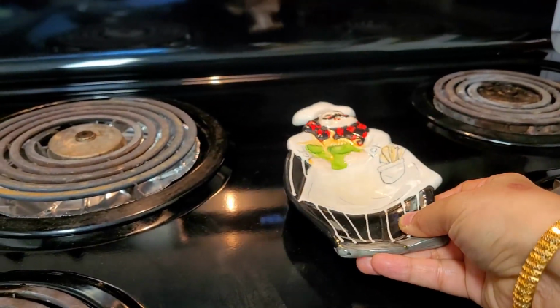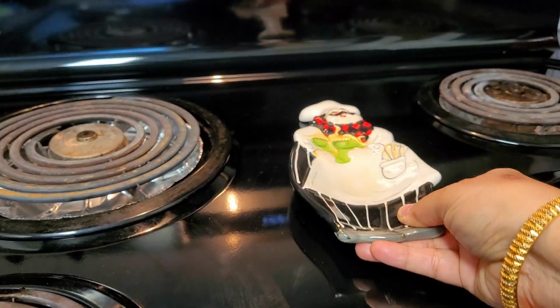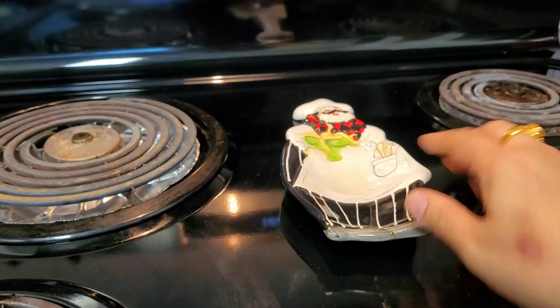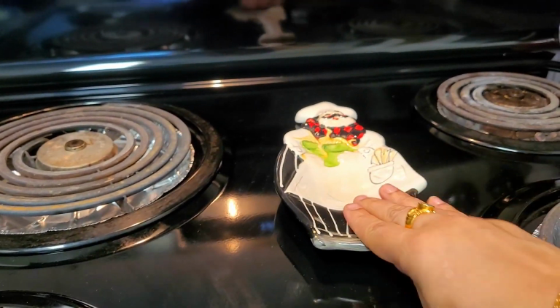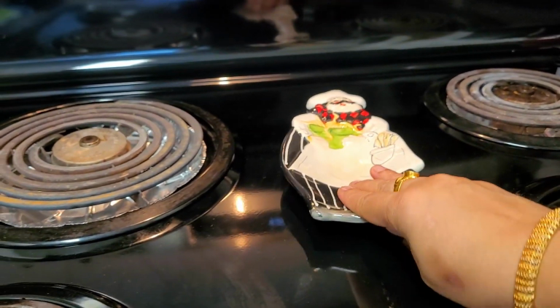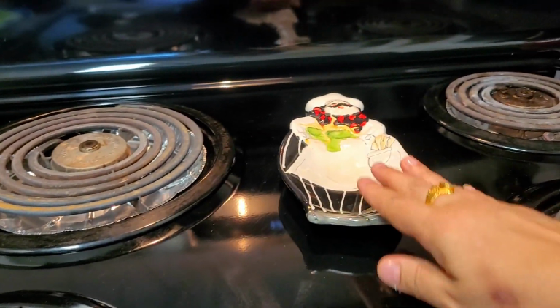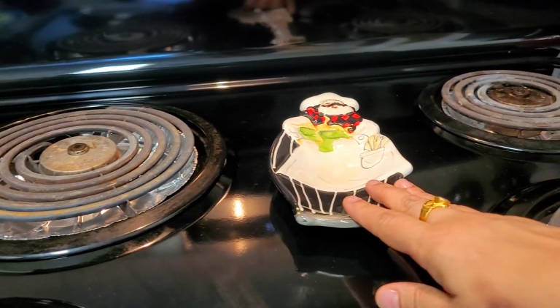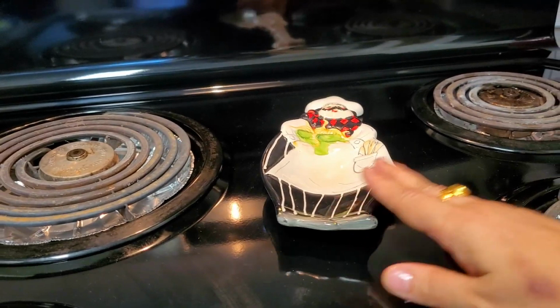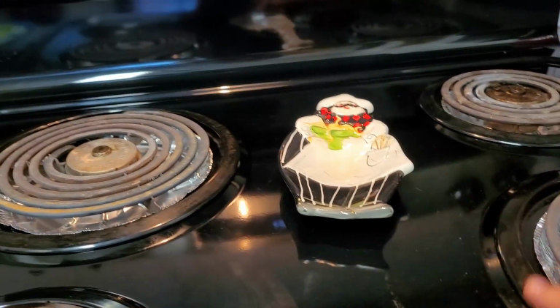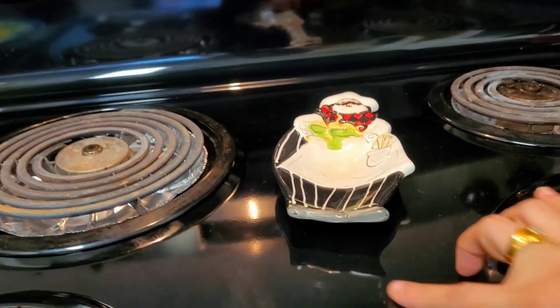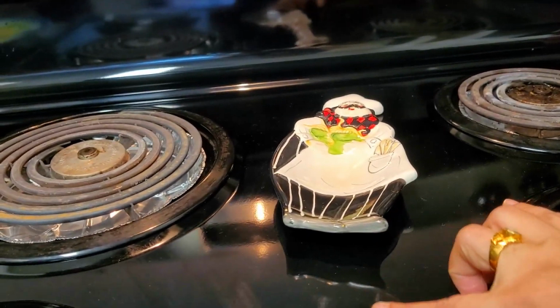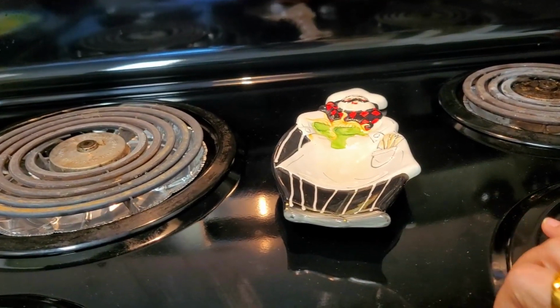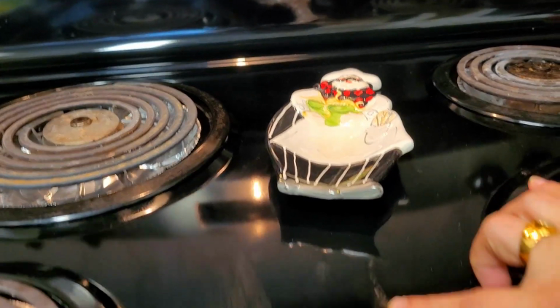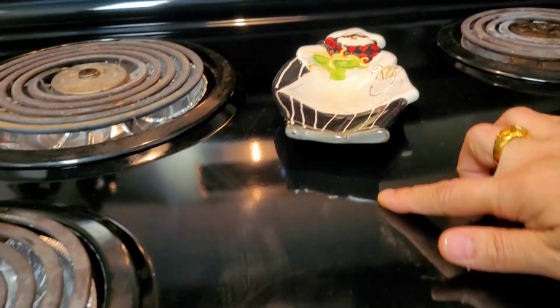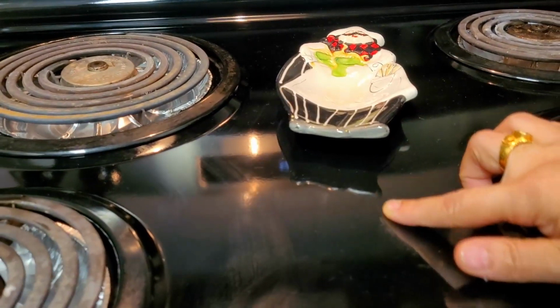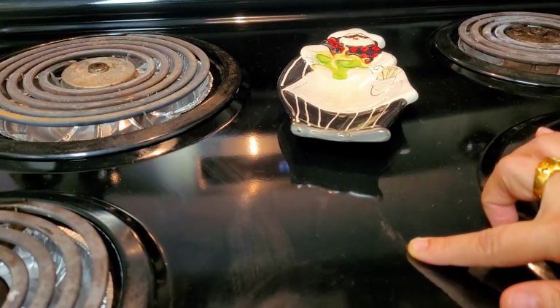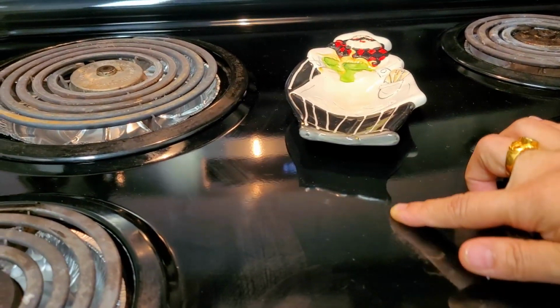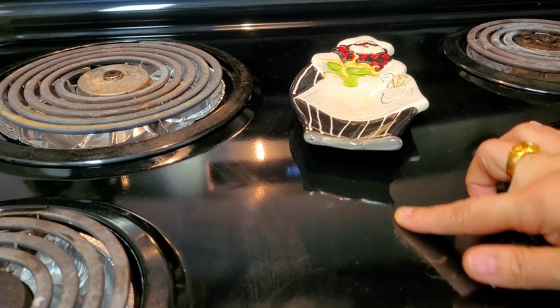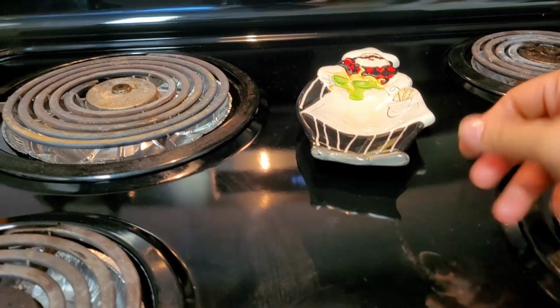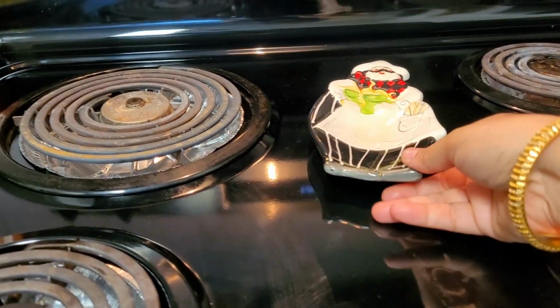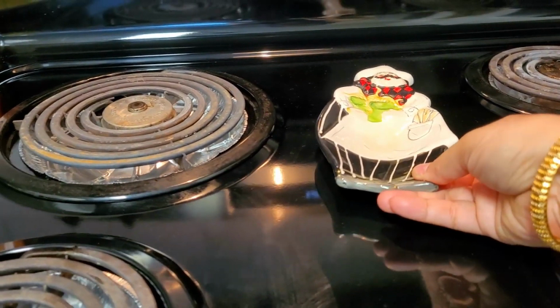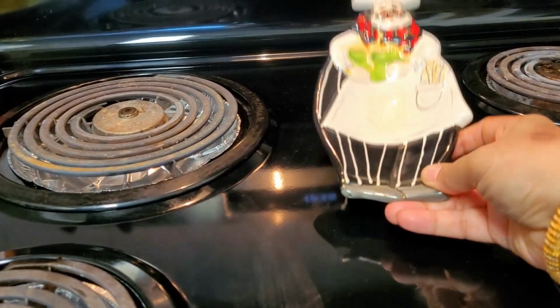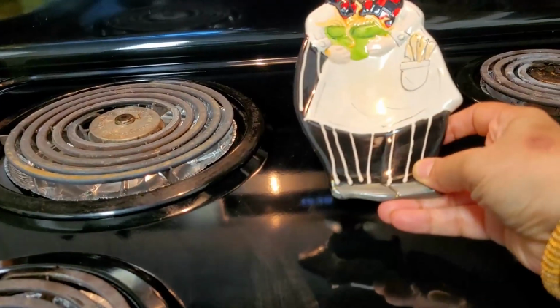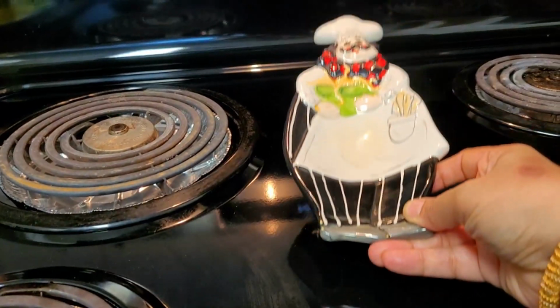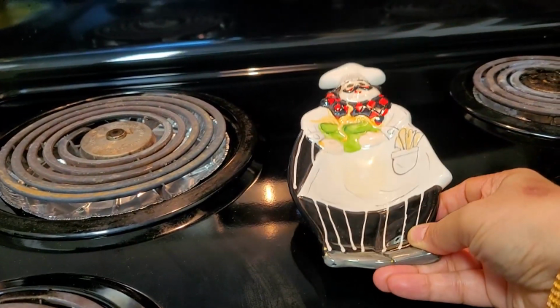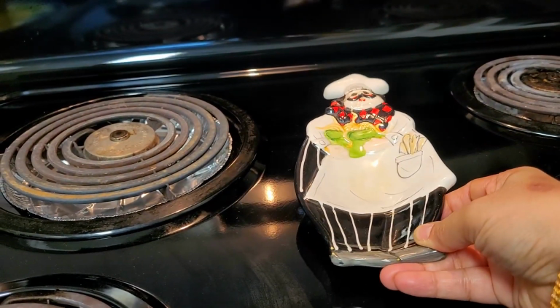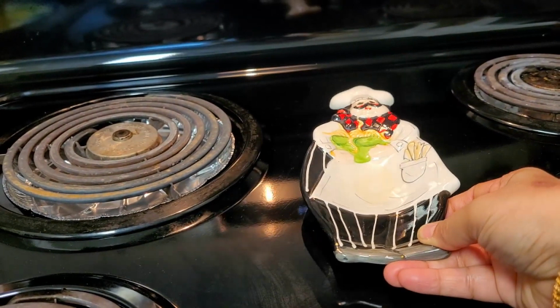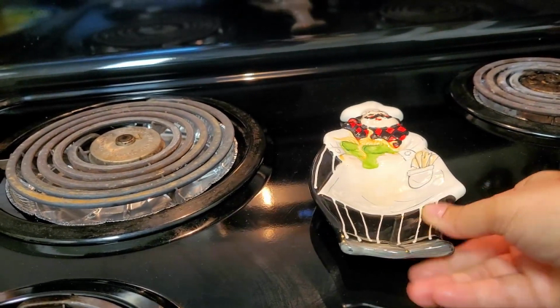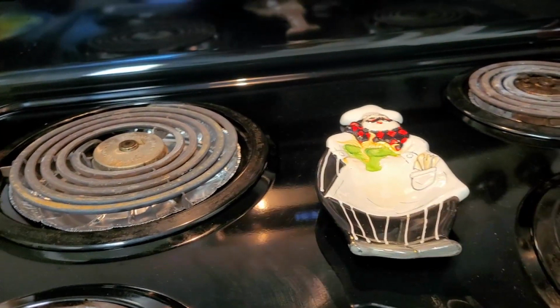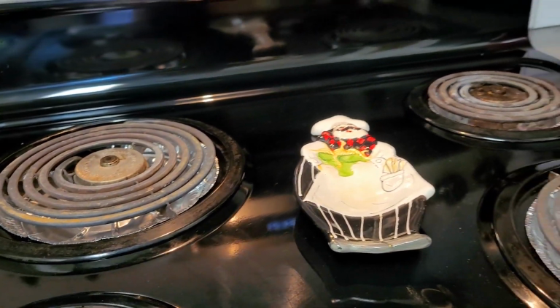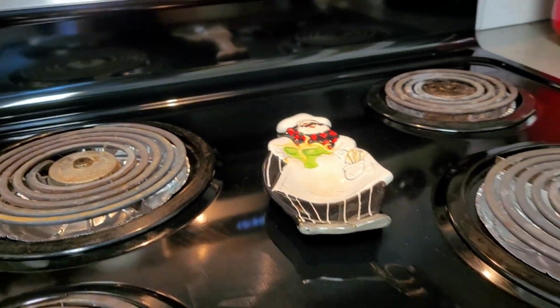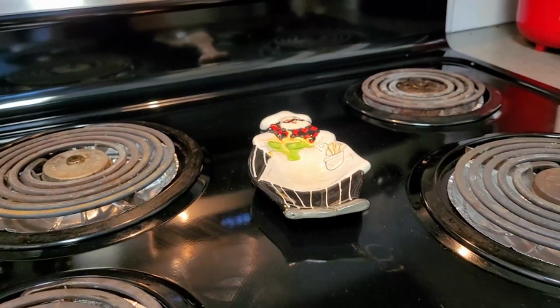This is a spatula or spoon holder. I buy a ceramic one — don't buy a metal one because metal leaves scratches on the top. I experienced that, which is why I use this ceramic one.